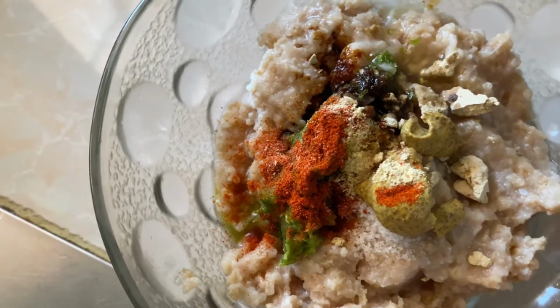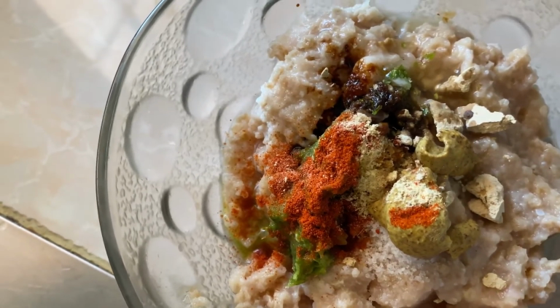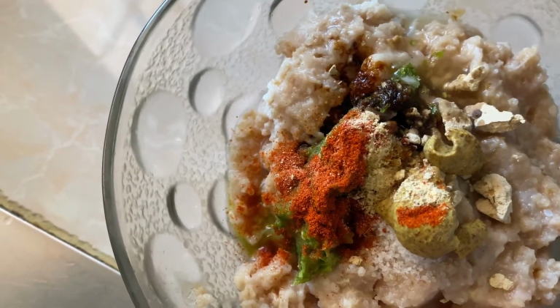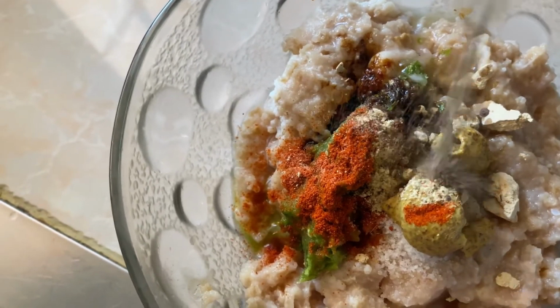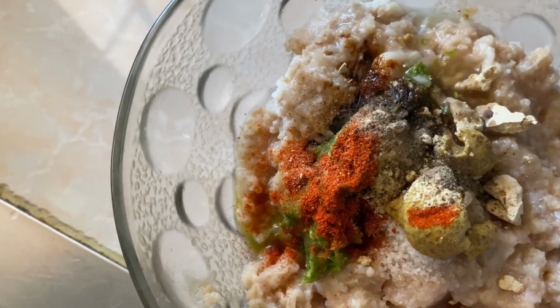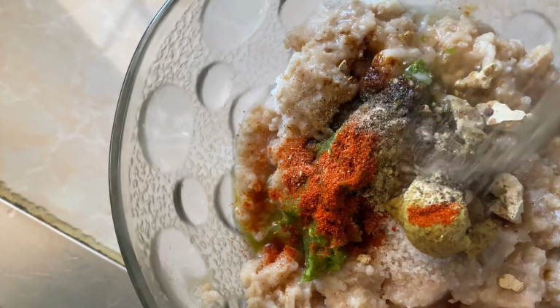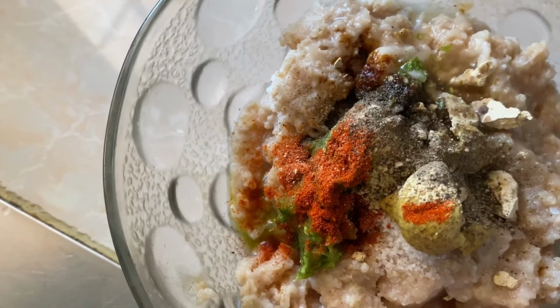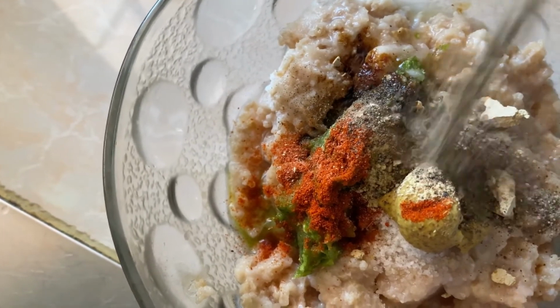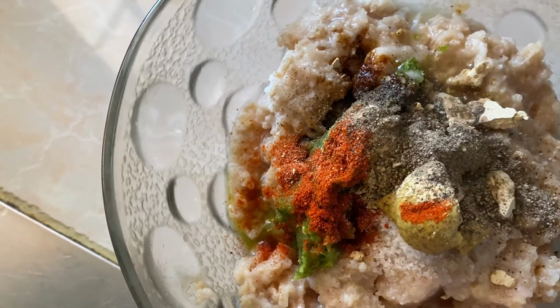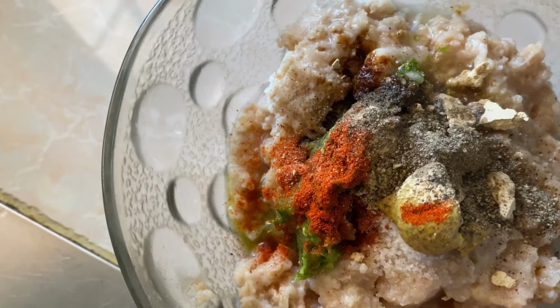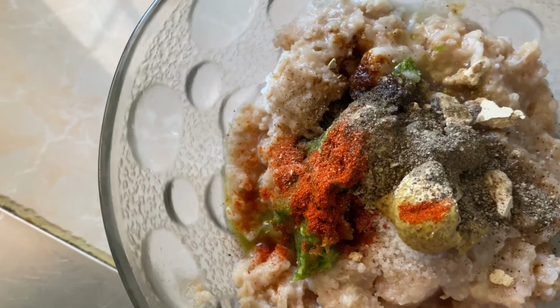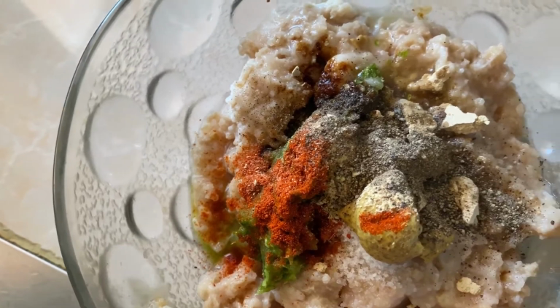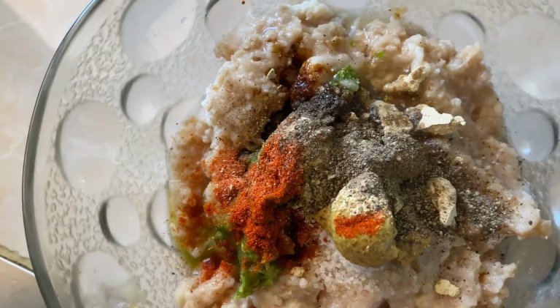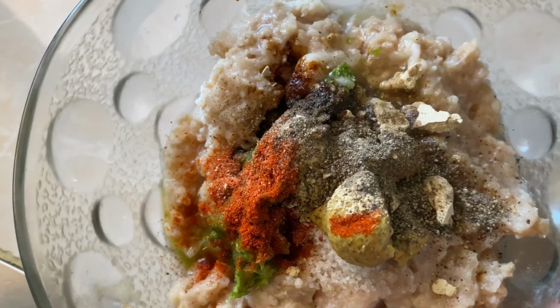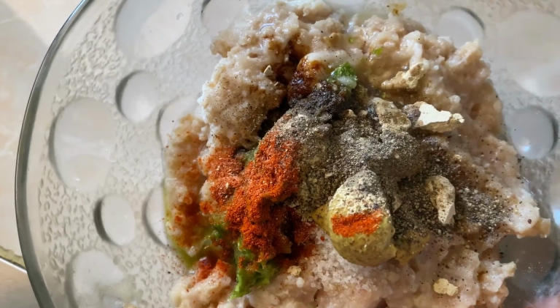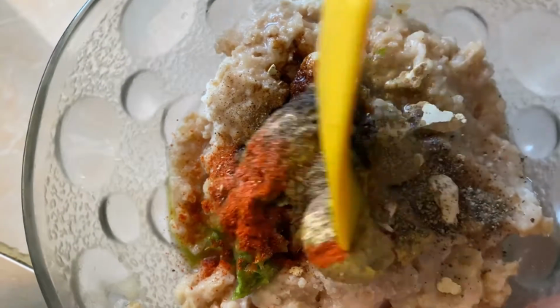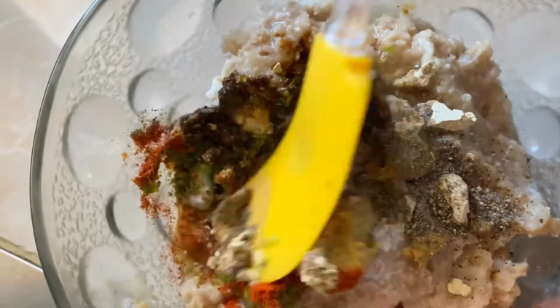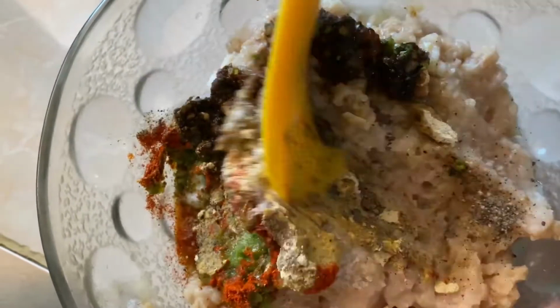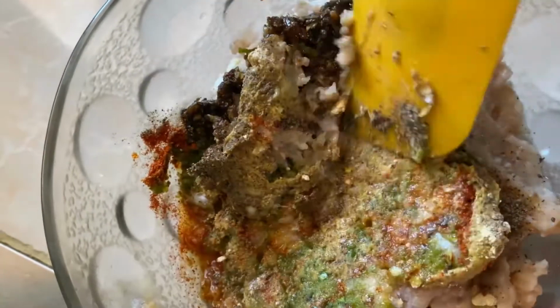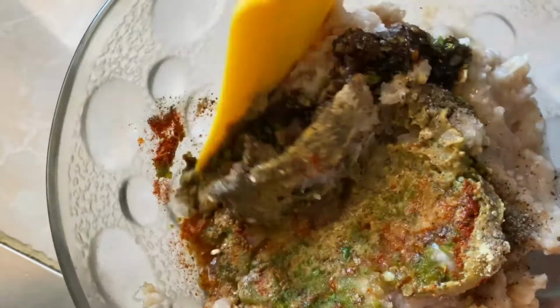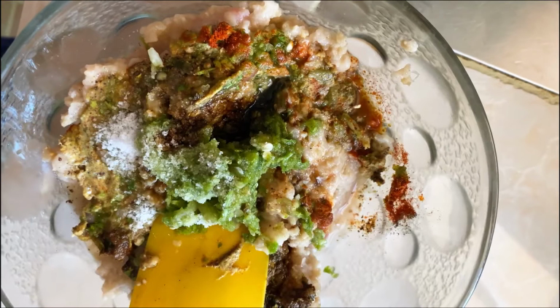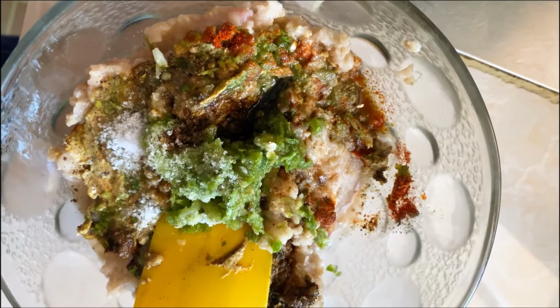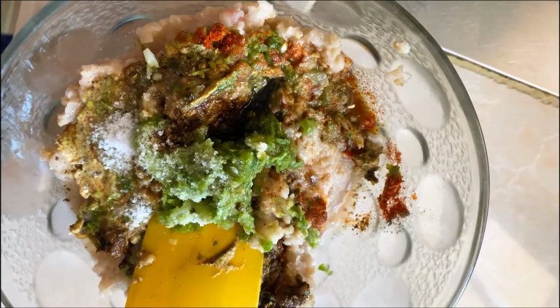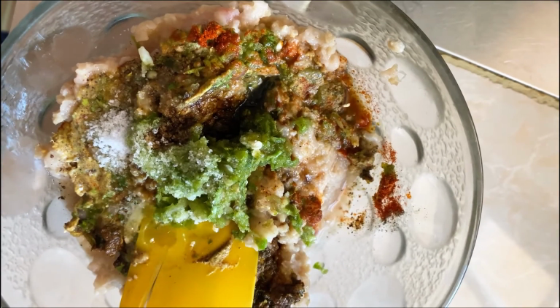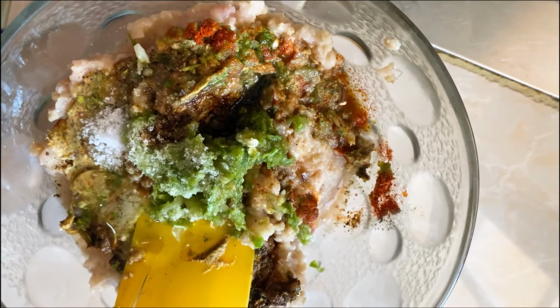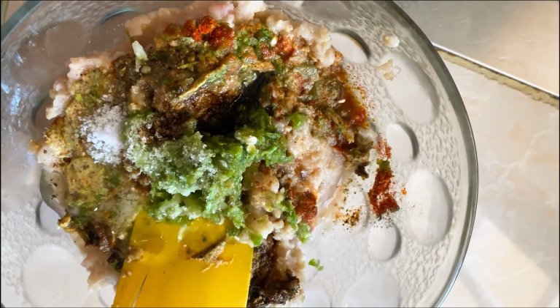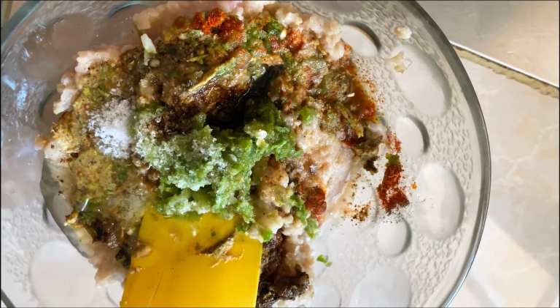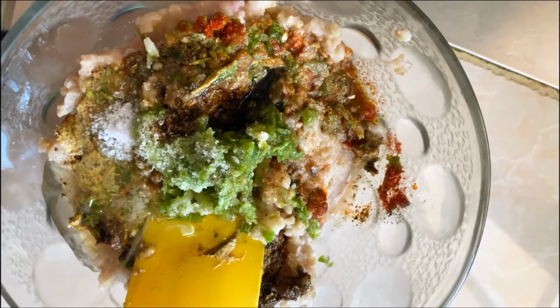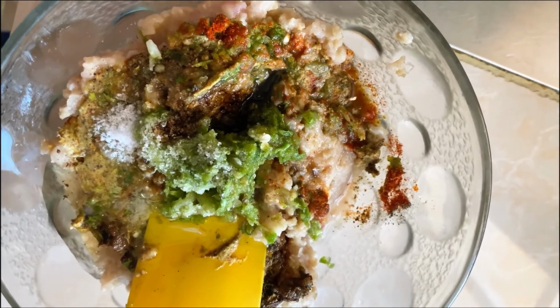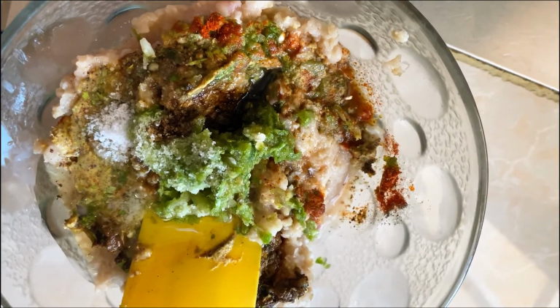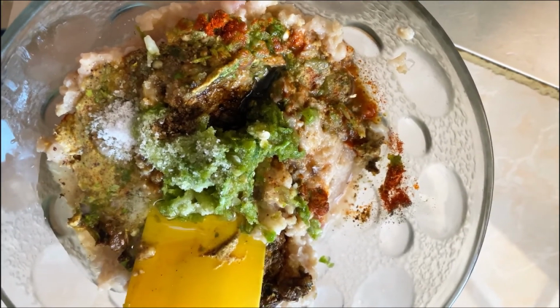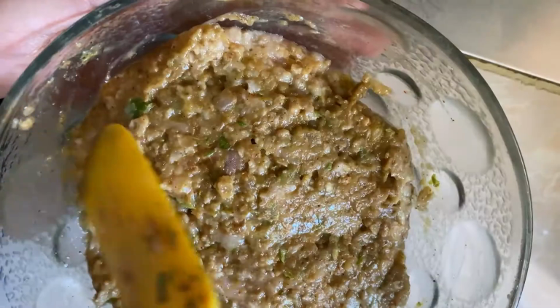1 teaspoon of mustard sauce — it's optional, it doesn't add a strong flavor. Then add 1 tablespoon of oil. Mix it all well and let it marinate for 1 hour.